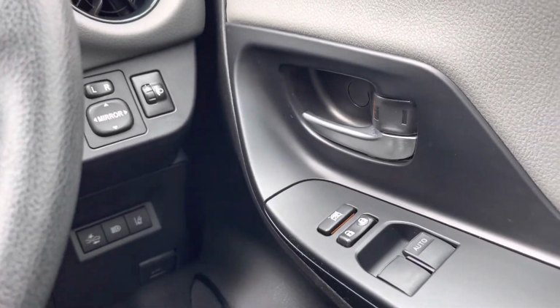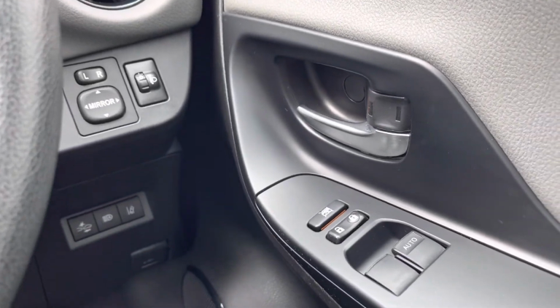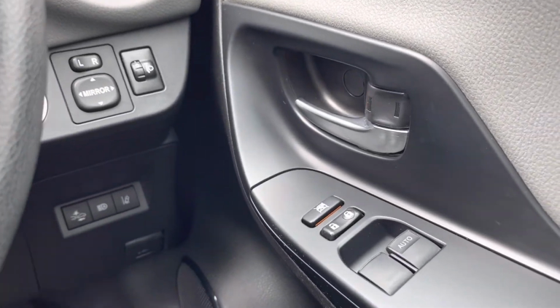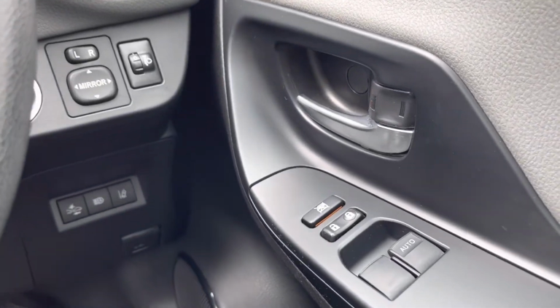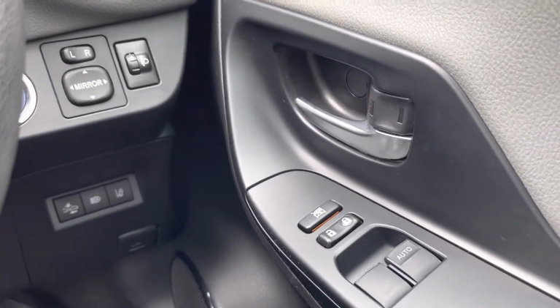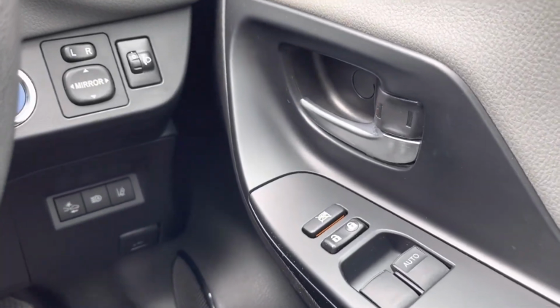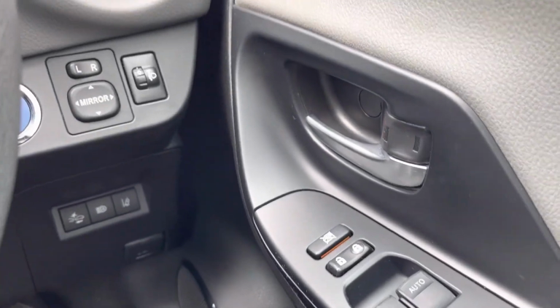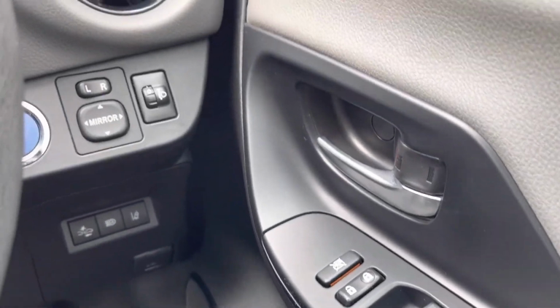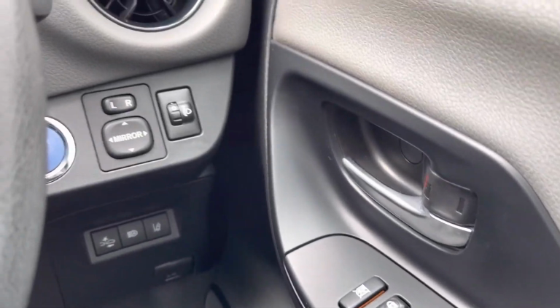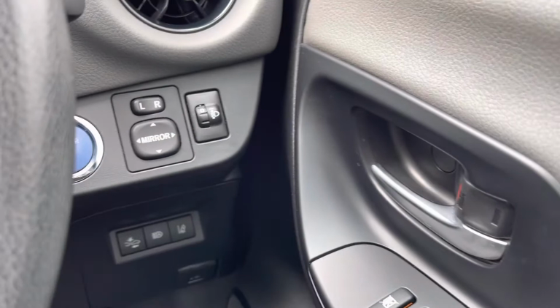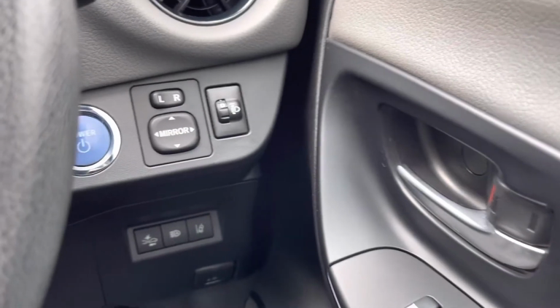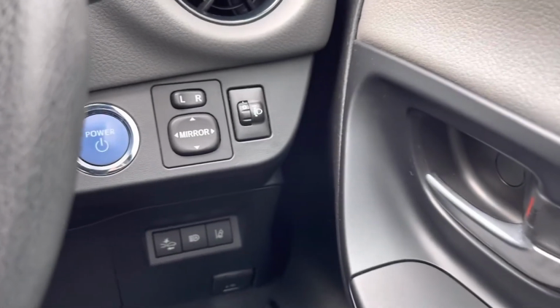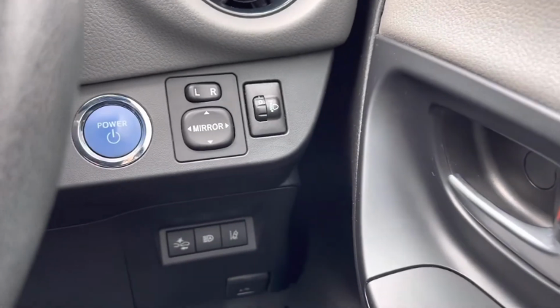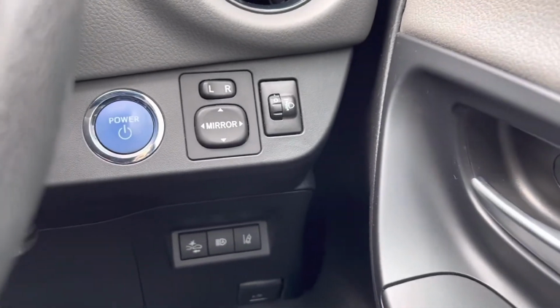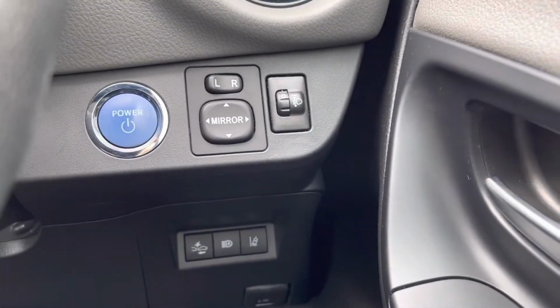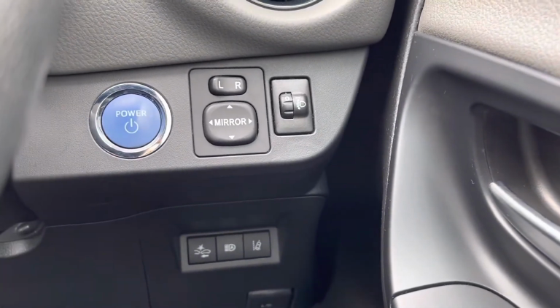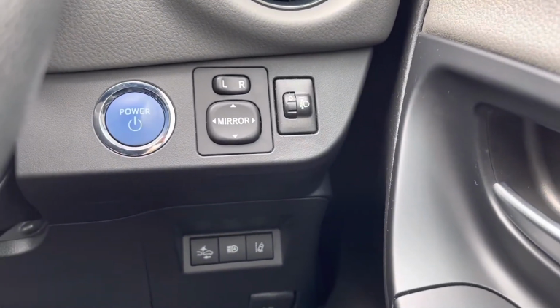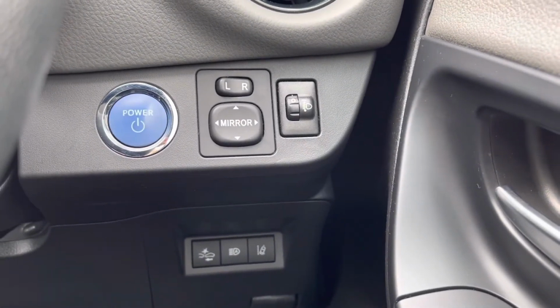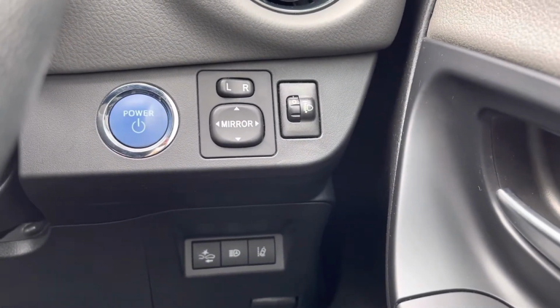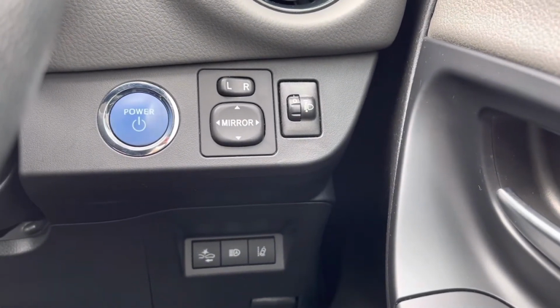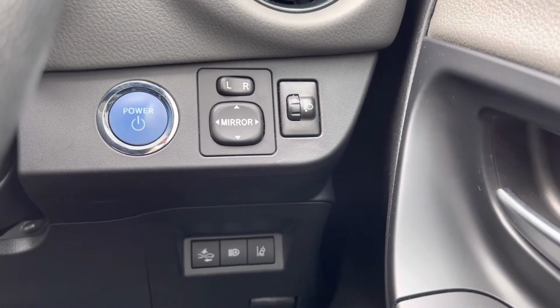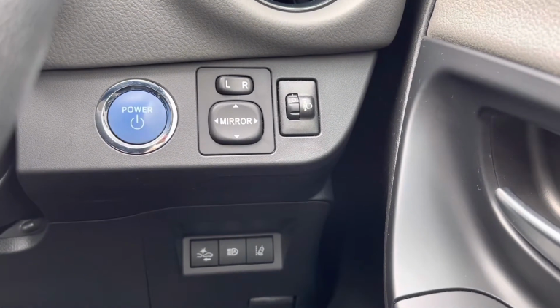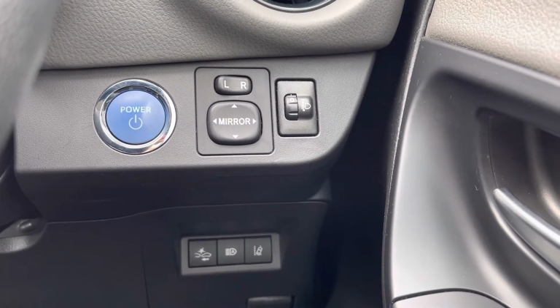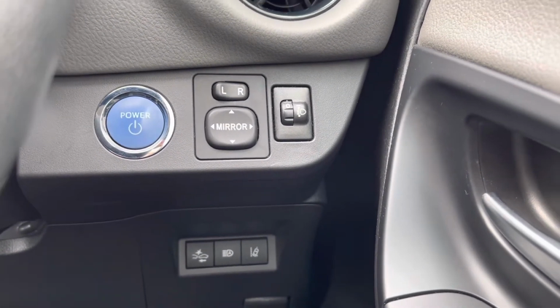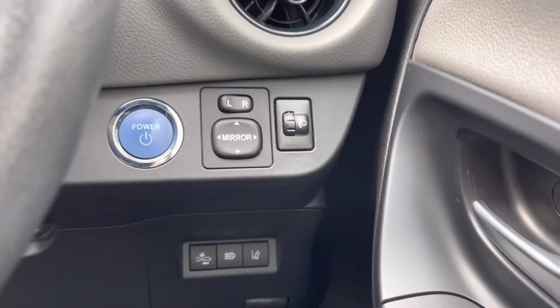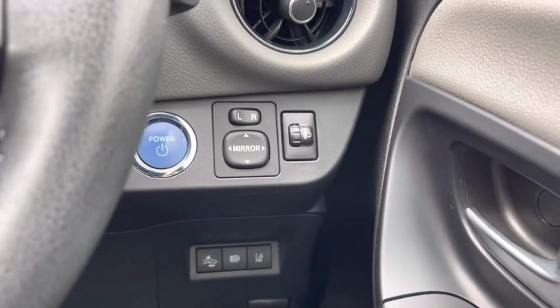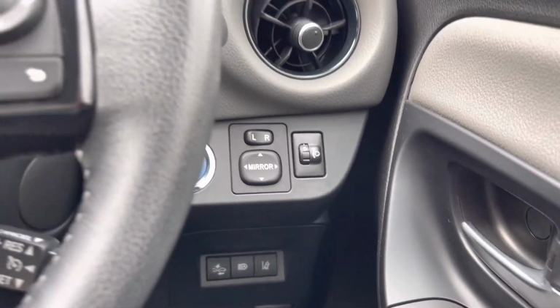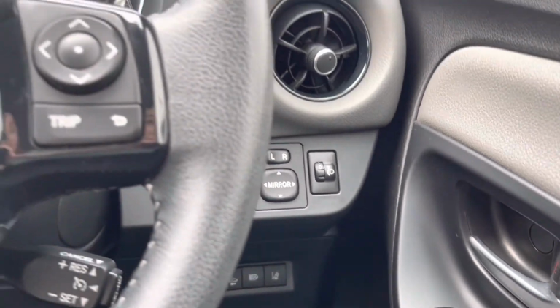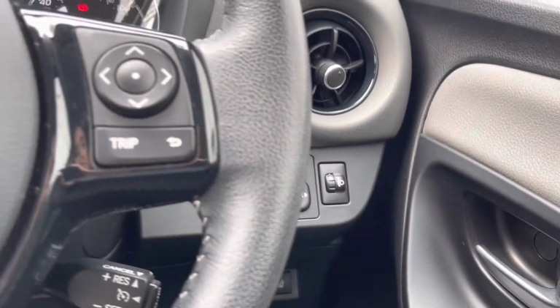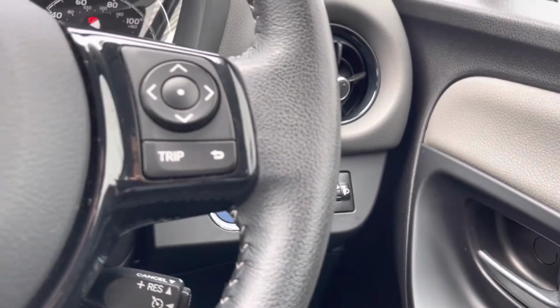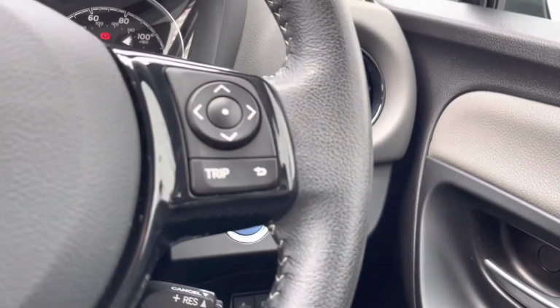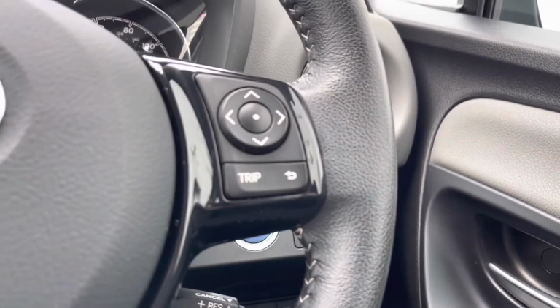On your driver's side you will find both of your front electronic windows along with your central locking. Your mirror adjustments are located just behind your steering wheel along with your power button for driver convenience, so you can set off in seconds and hassle free.